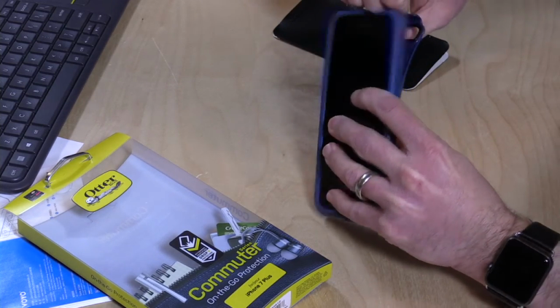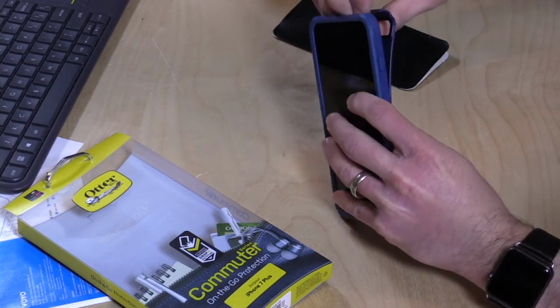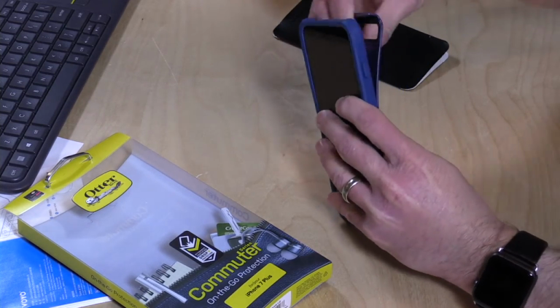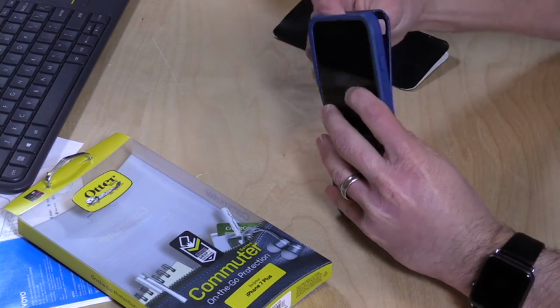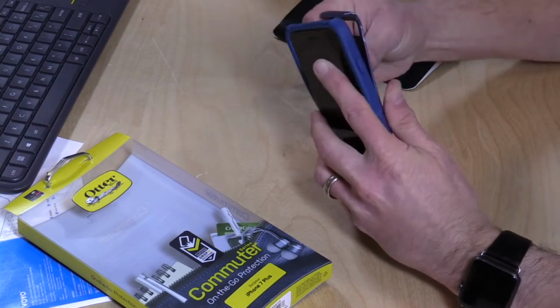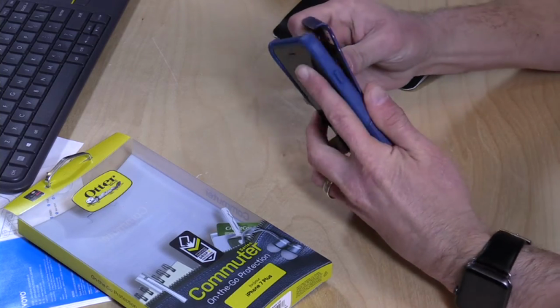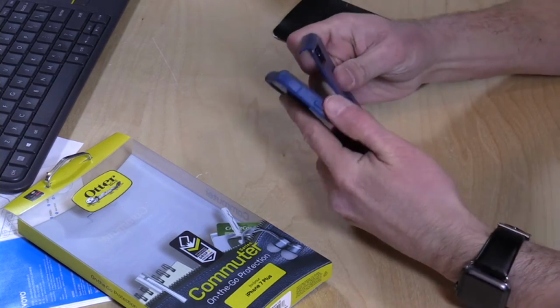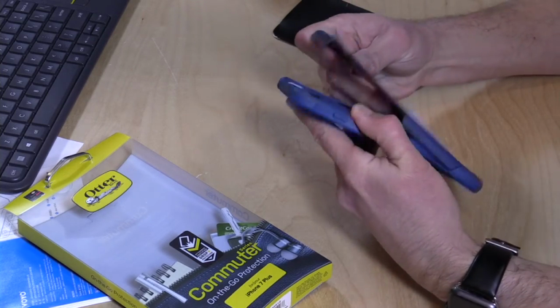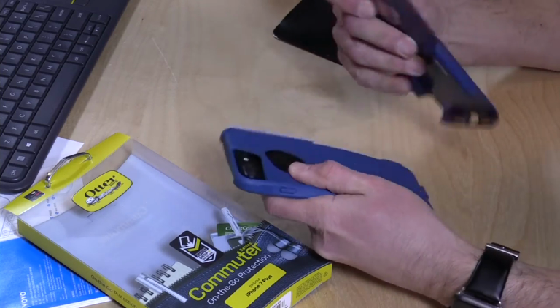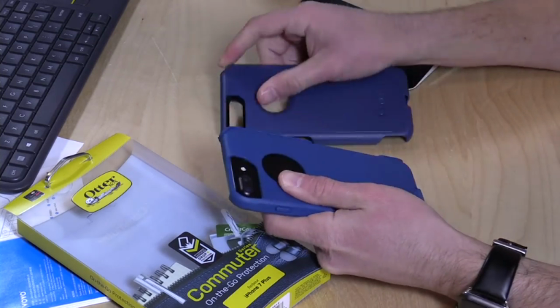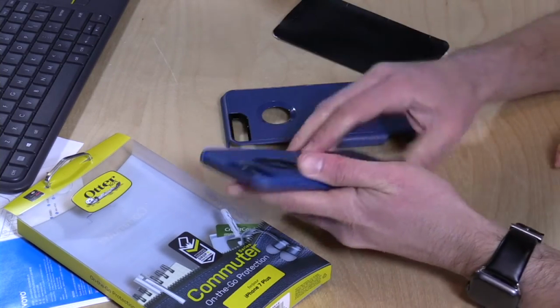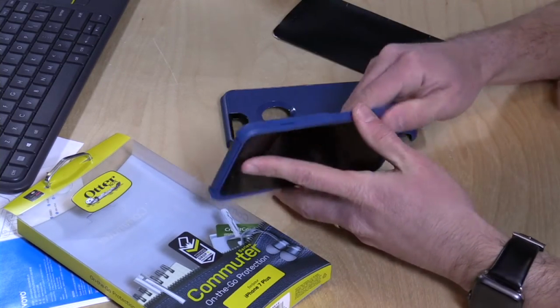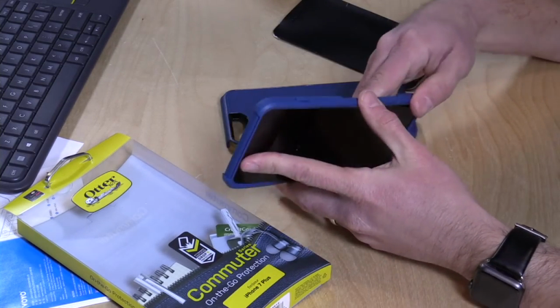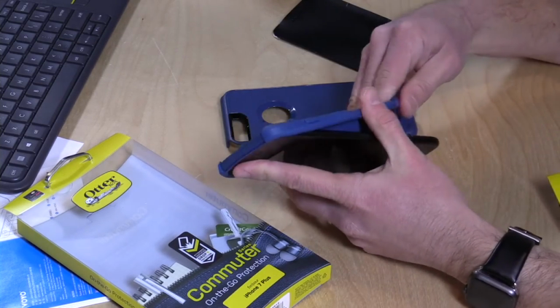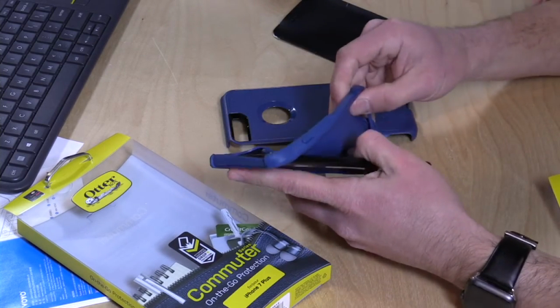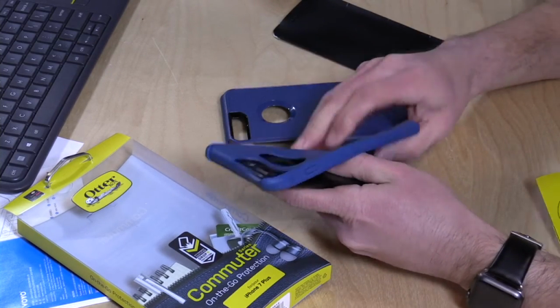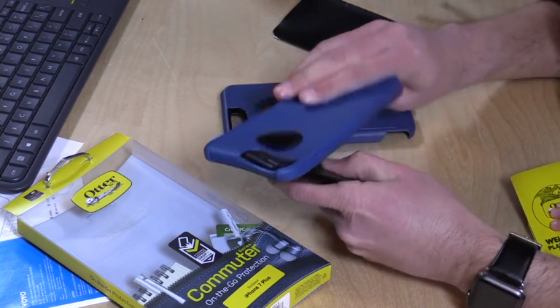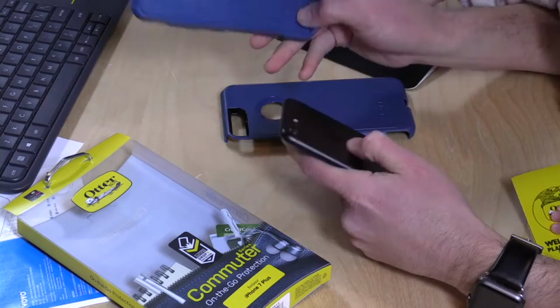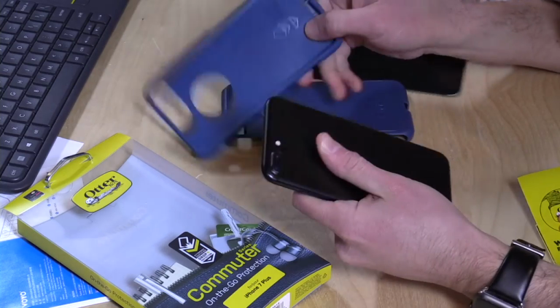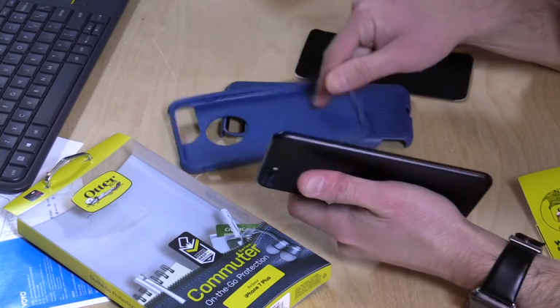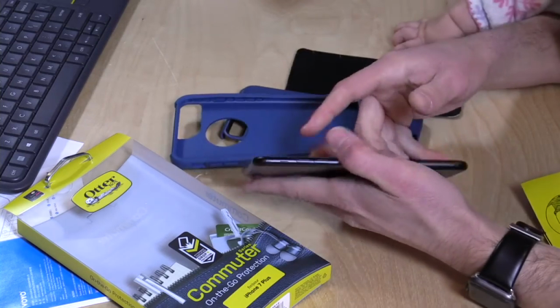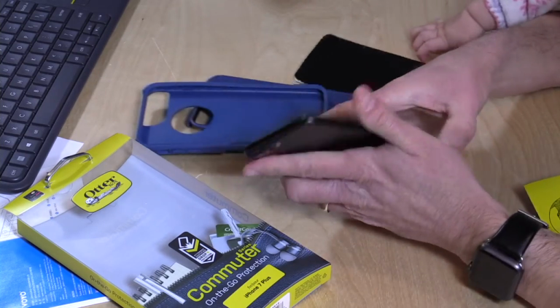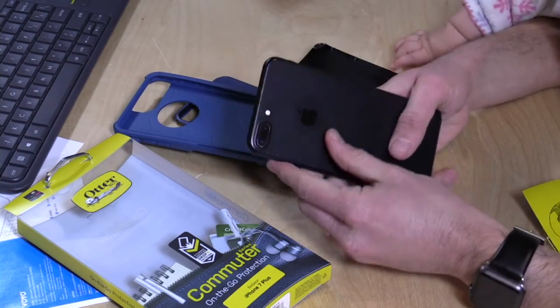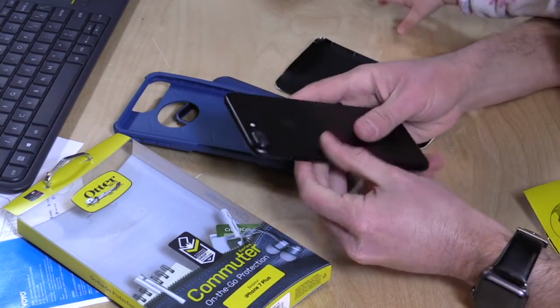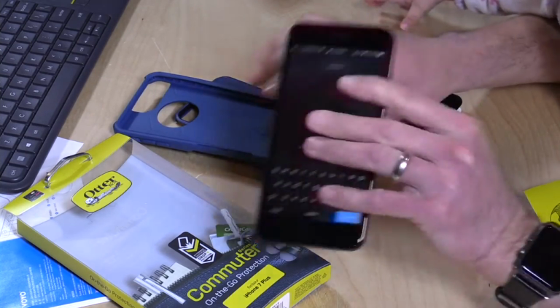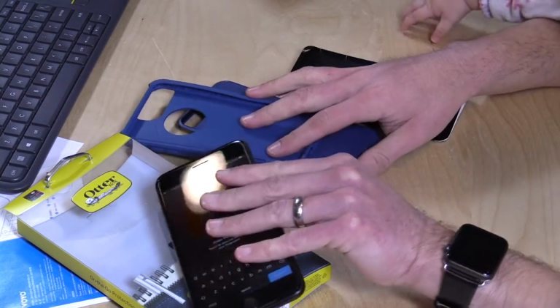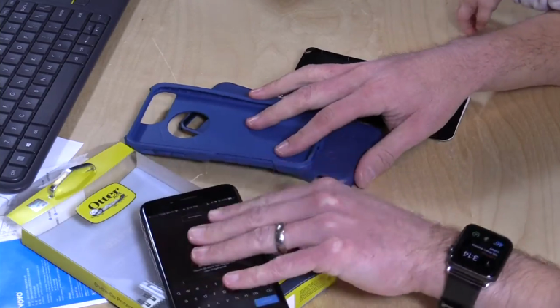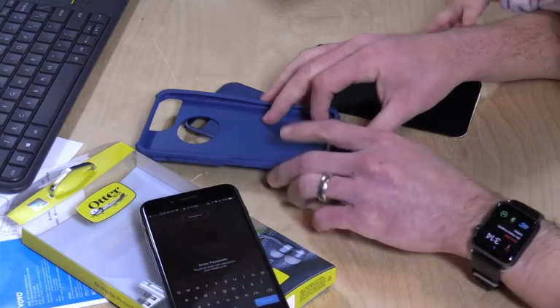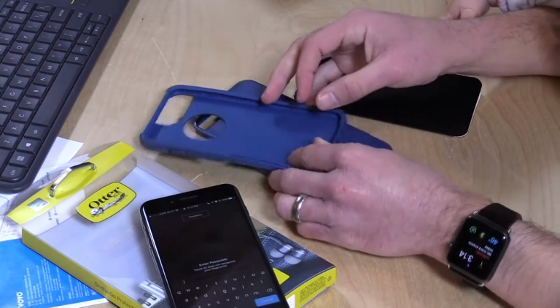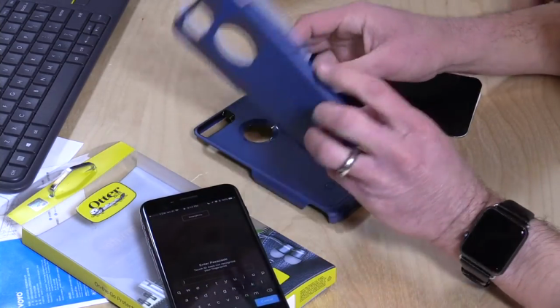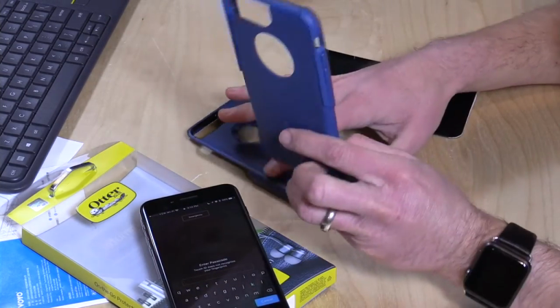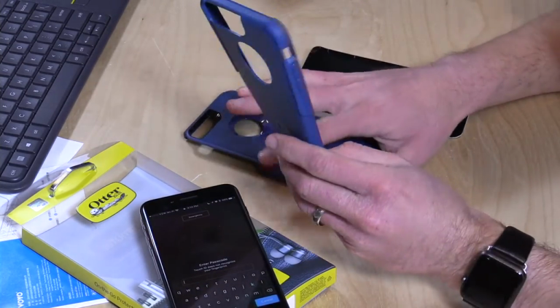Let's see how easy it is to take this off — let's see if we can just slip it off here without damaging anything. And there we go. Not too bad if you don't want to use the case all the time. Pretty easy to get it off as well and get your phone back to its native configuration.